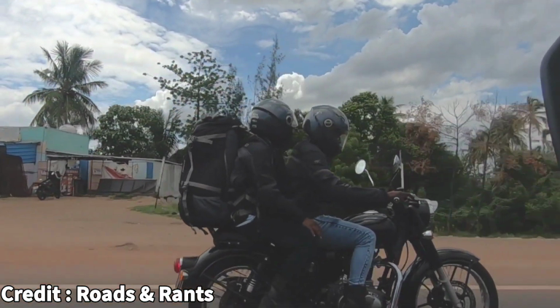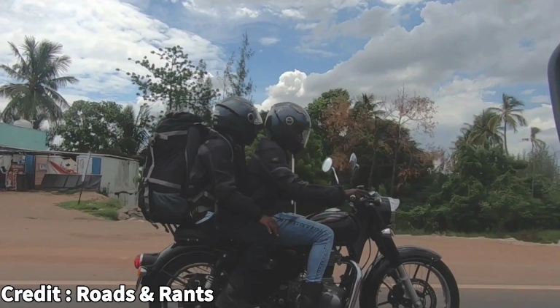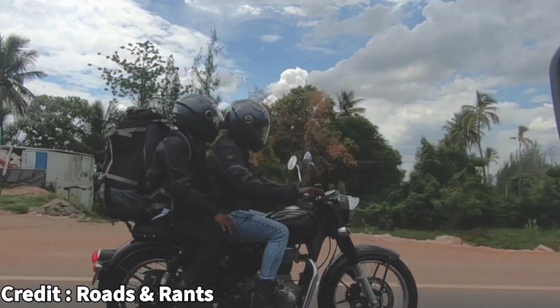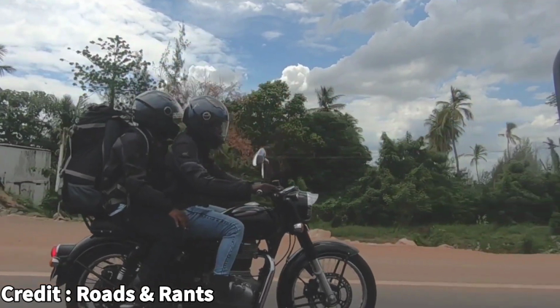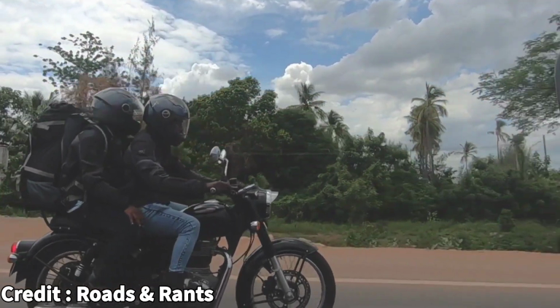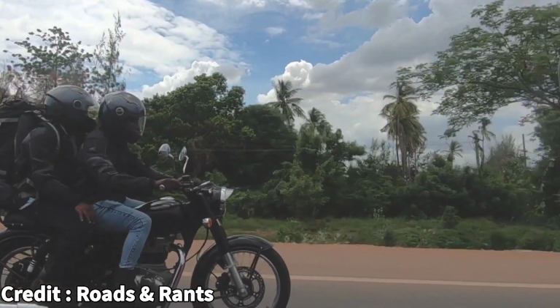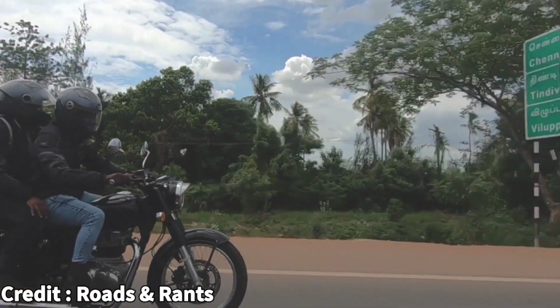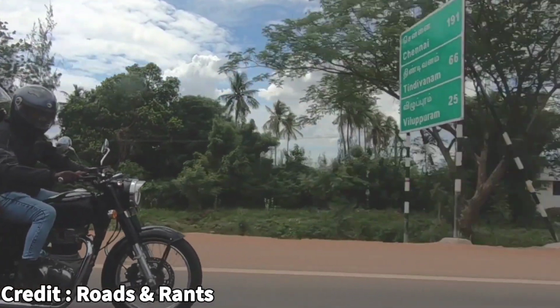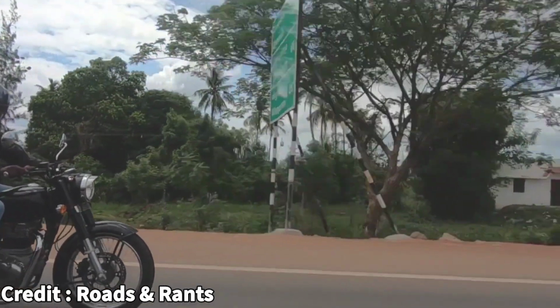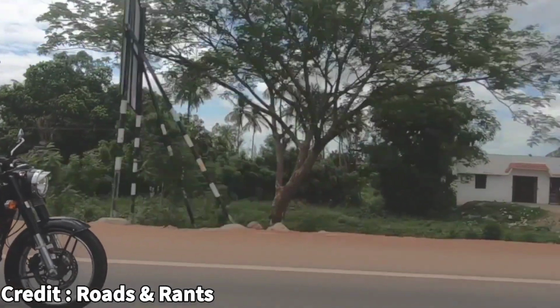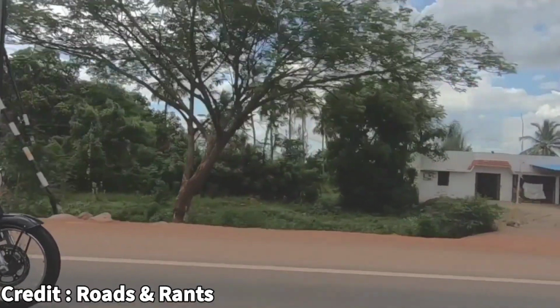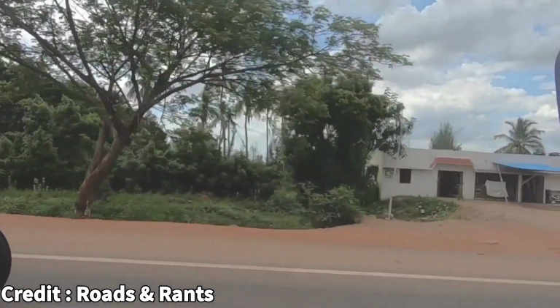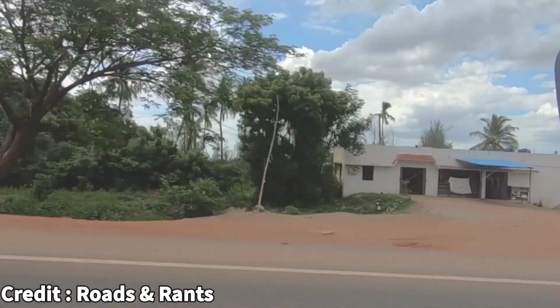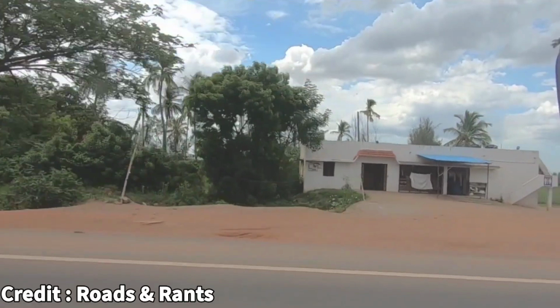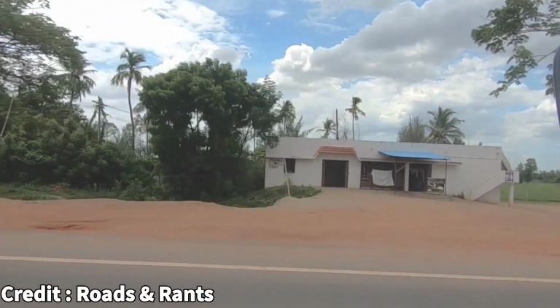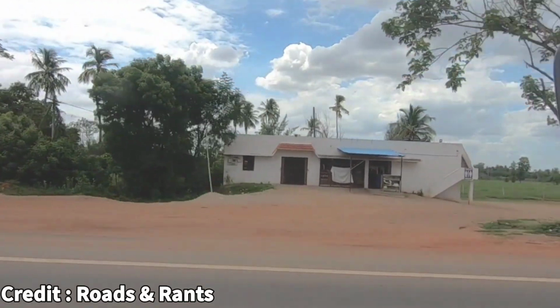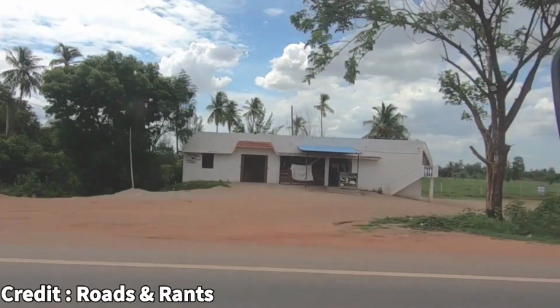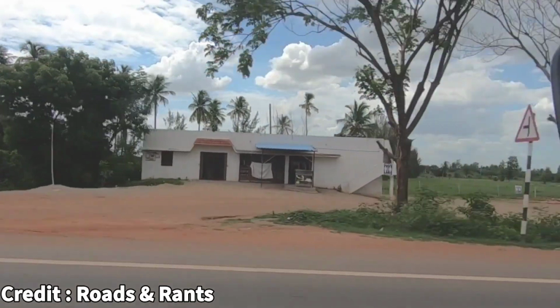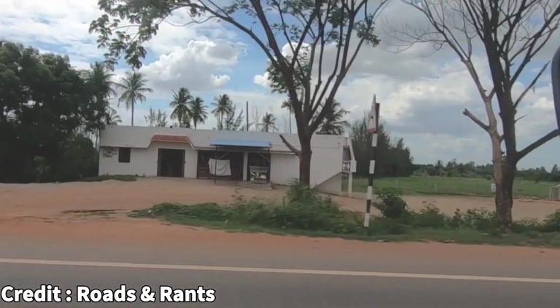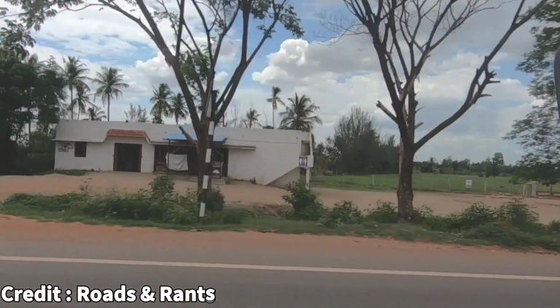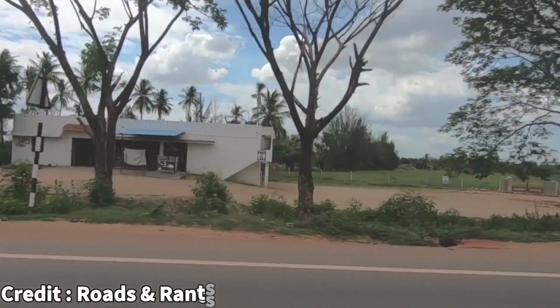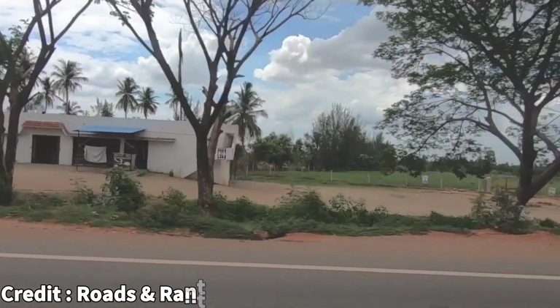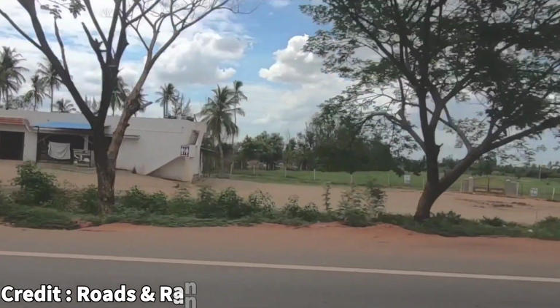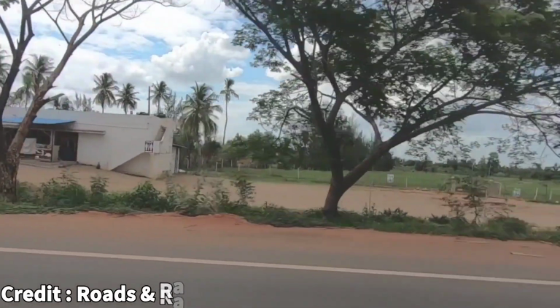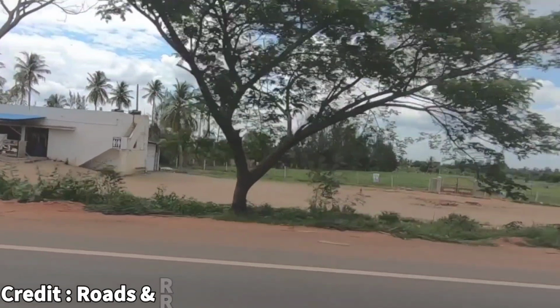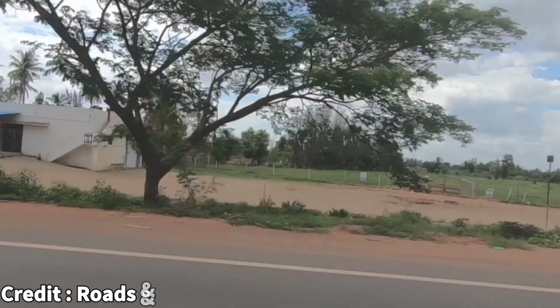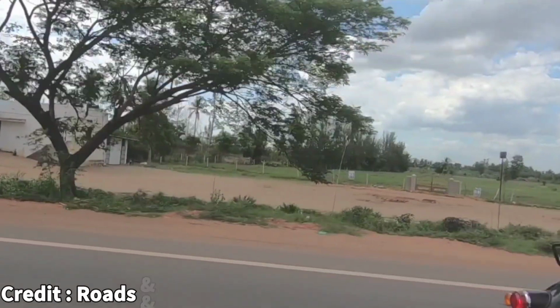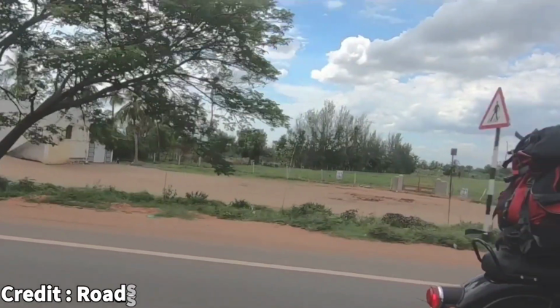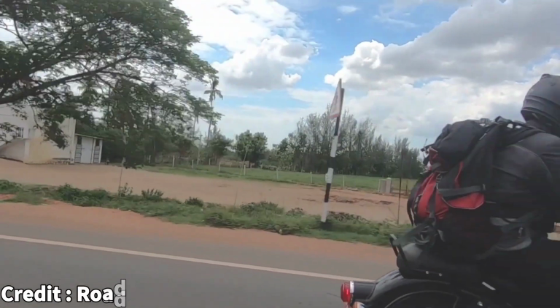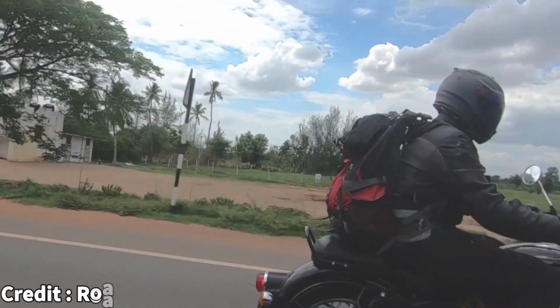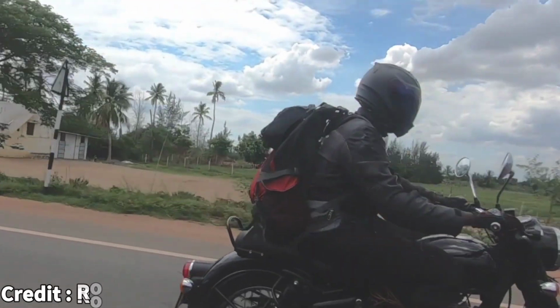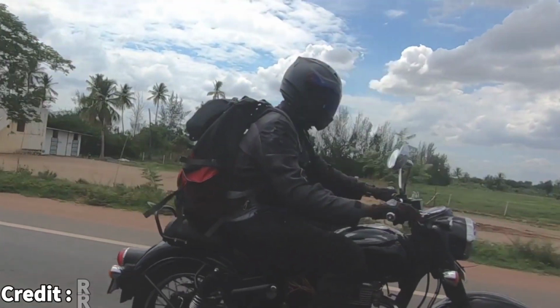So what do you guys think about this new upcoming Royal Enfield? Leave your thoughts in the comment section down below. If you enjoyed this video, please give it a thumbs up, or if you loved it, please consider subscribing to the channel. See you guys next time — stay safe and ride safe.